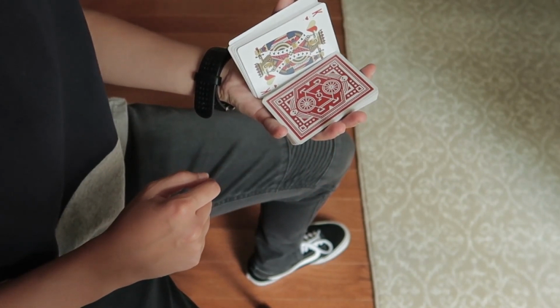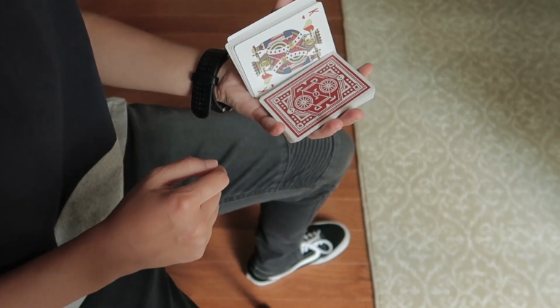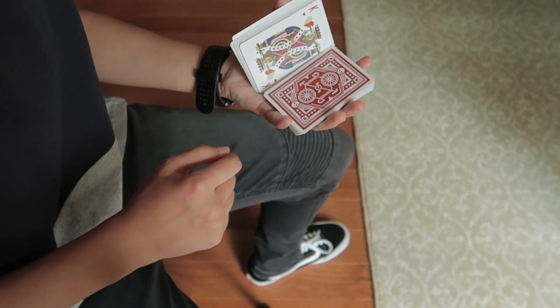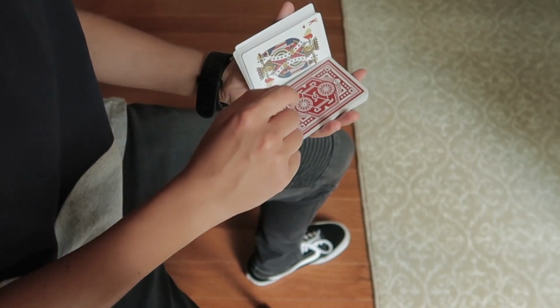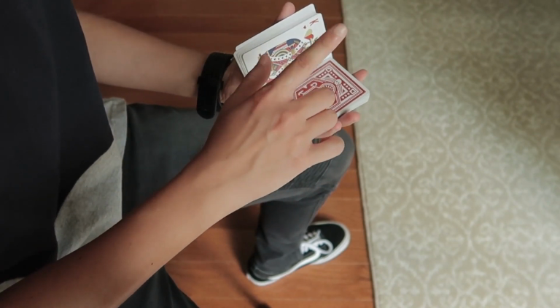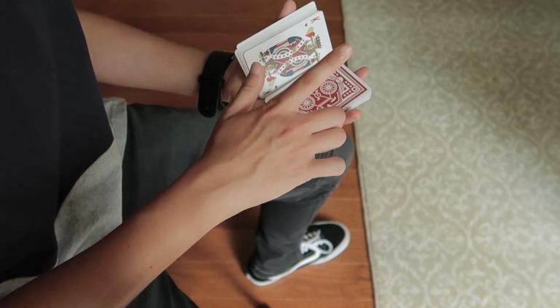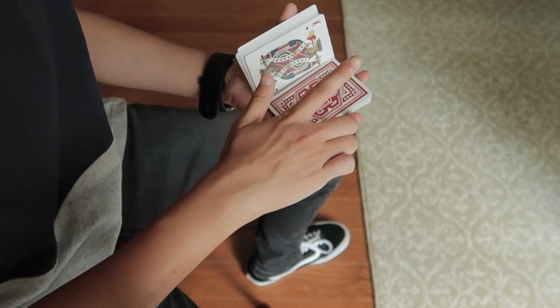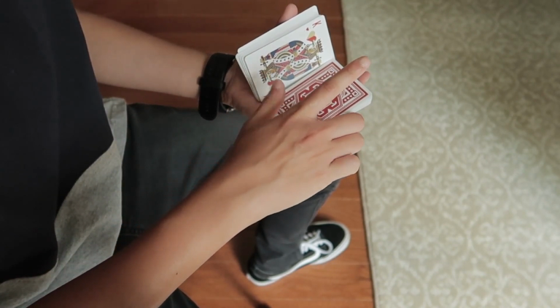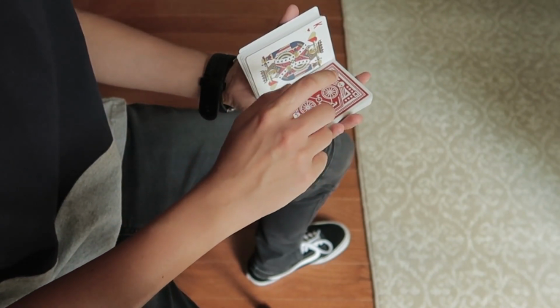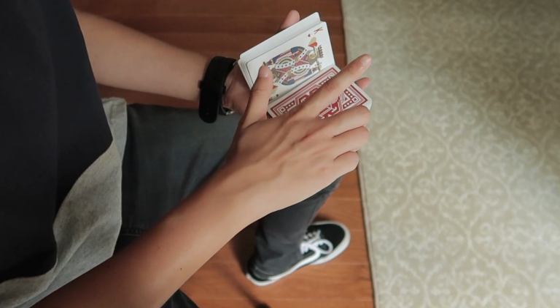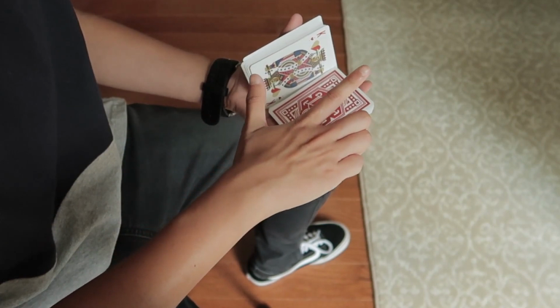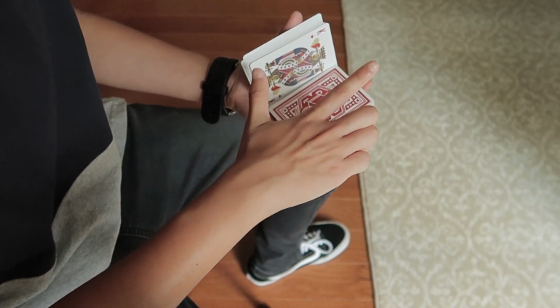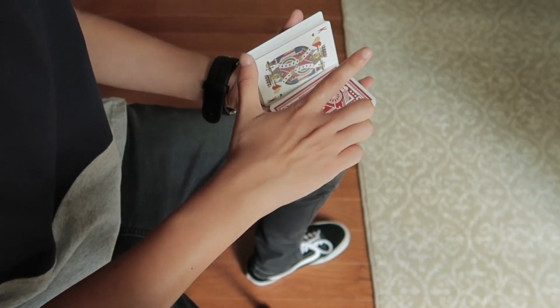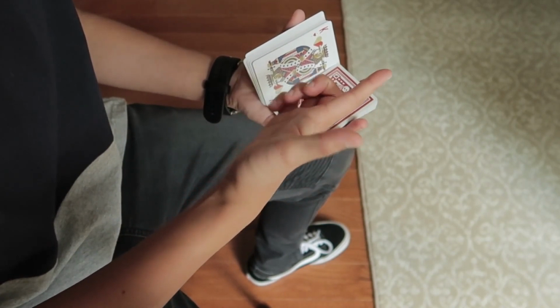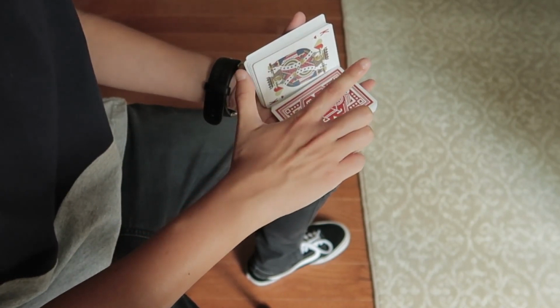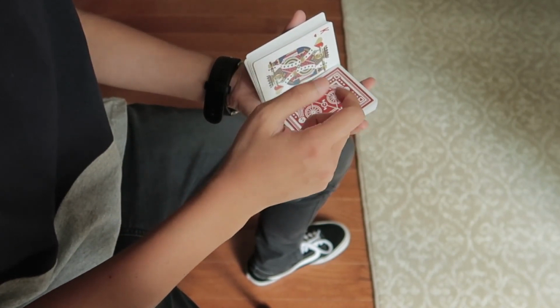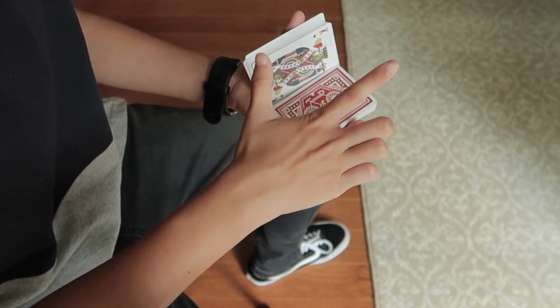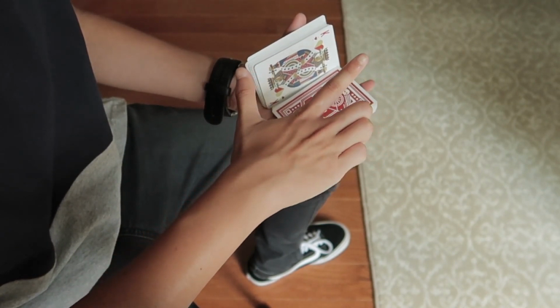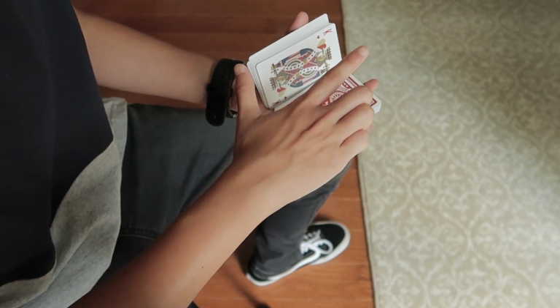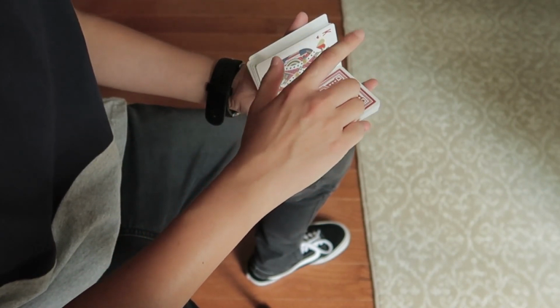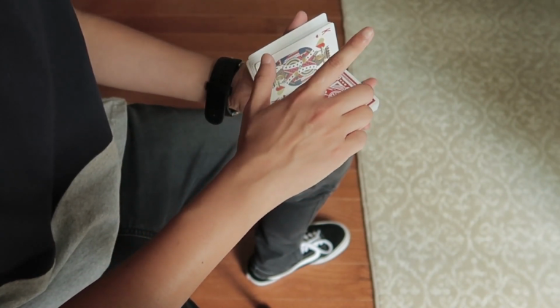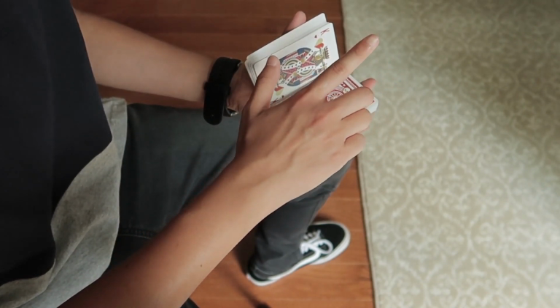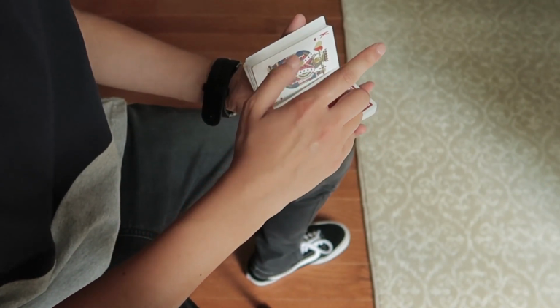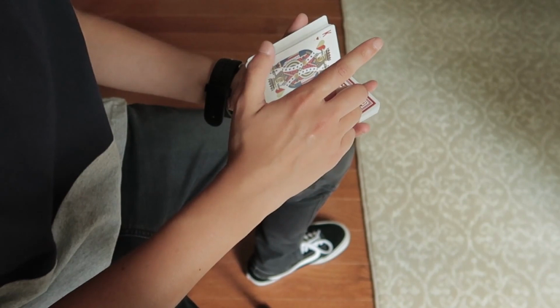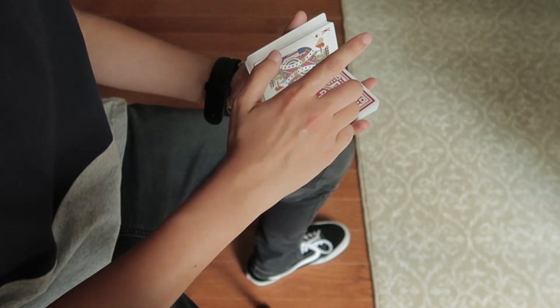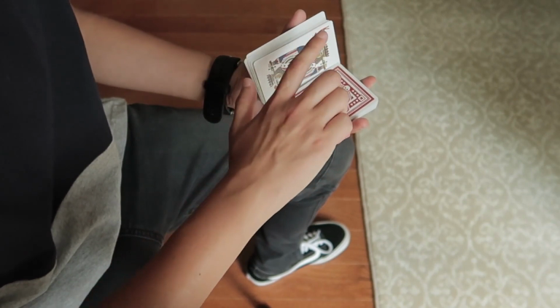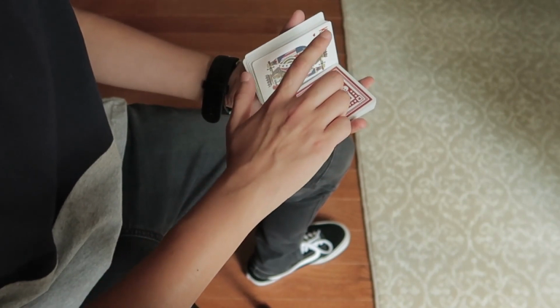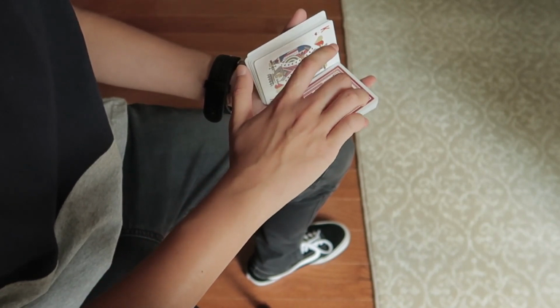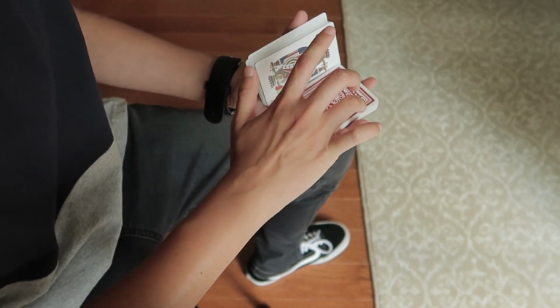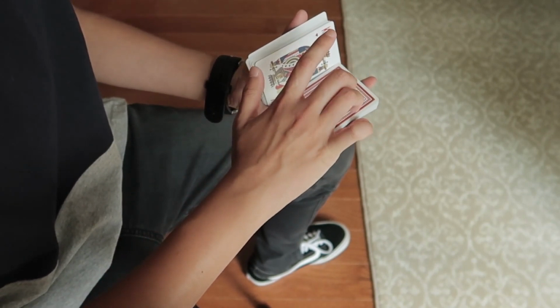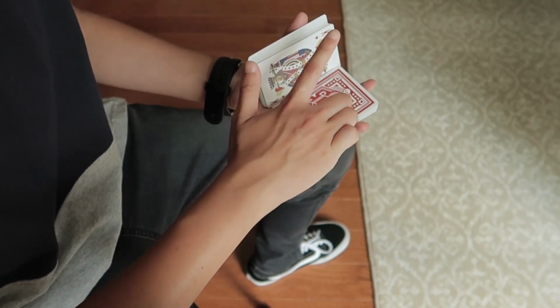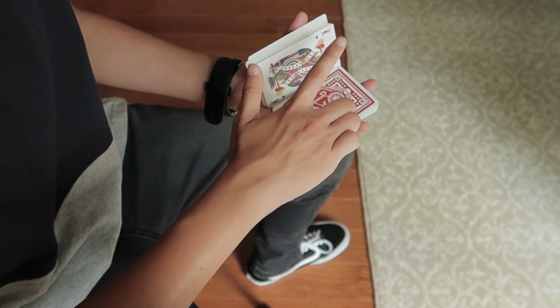From here, take your dominant hand and make this little hand shape: your index finger is straight, thumb is straight, and the other three fingers are curled.